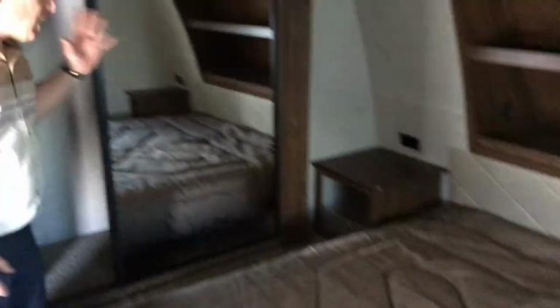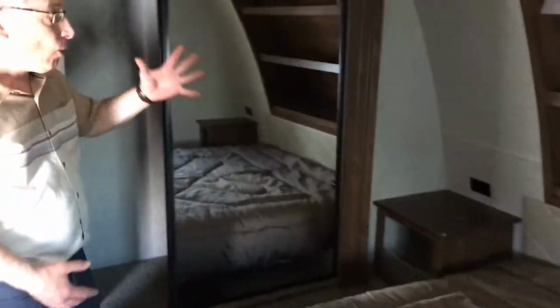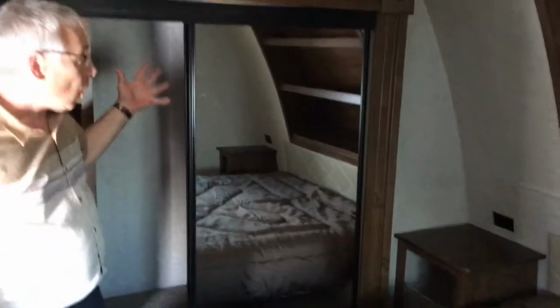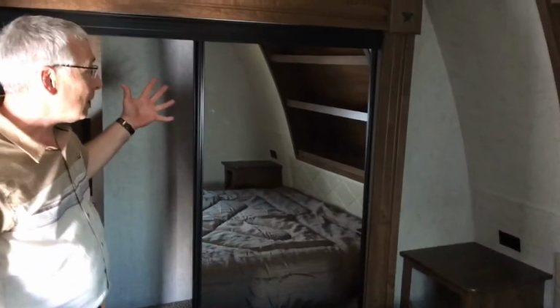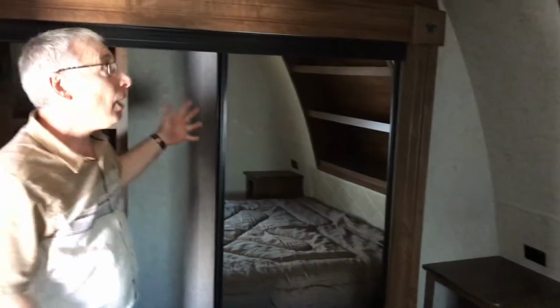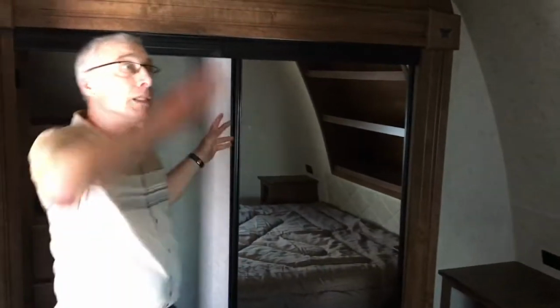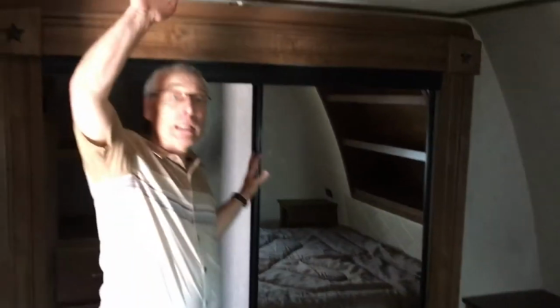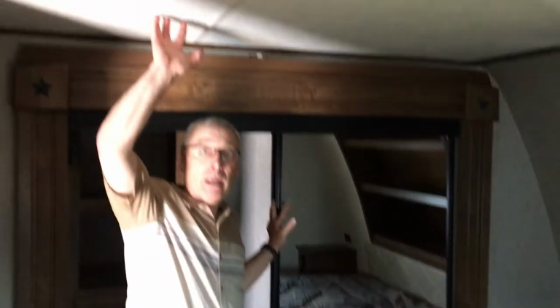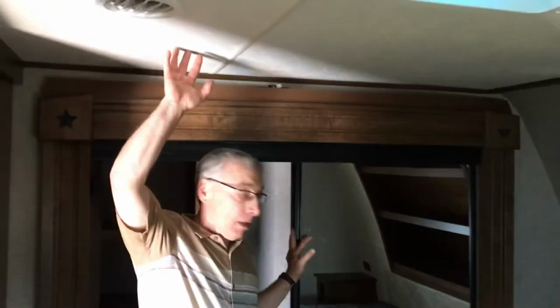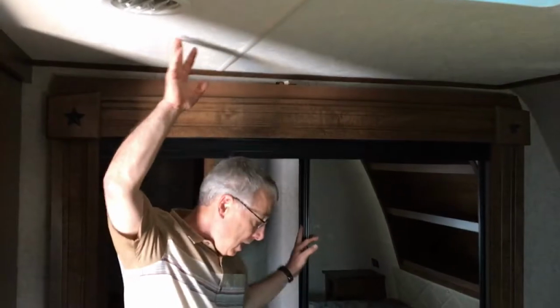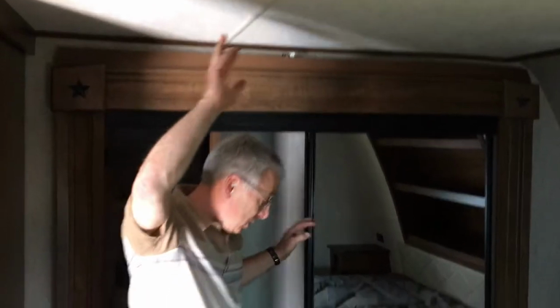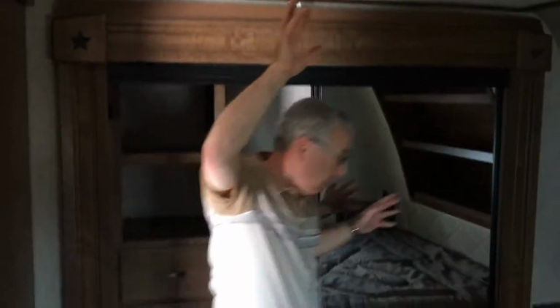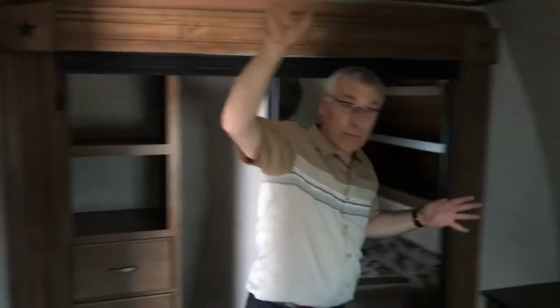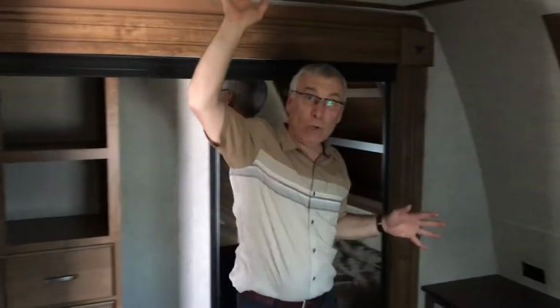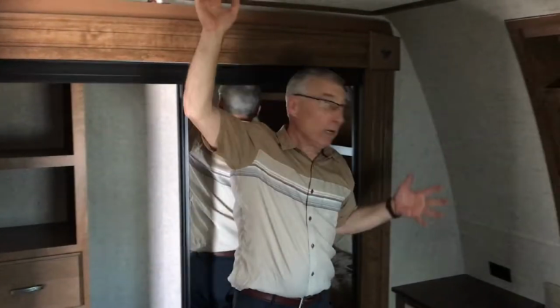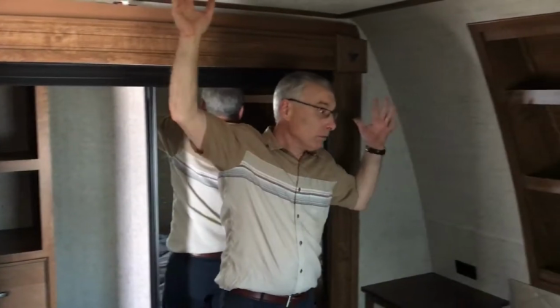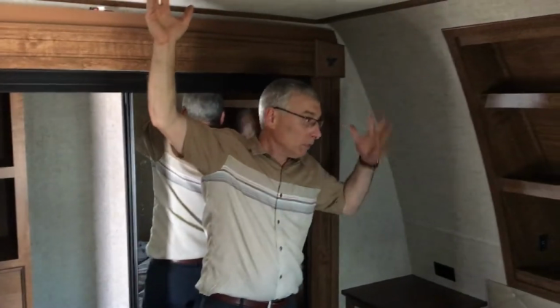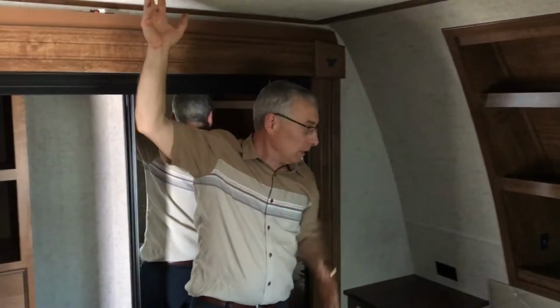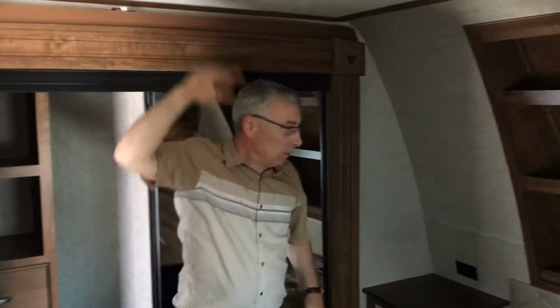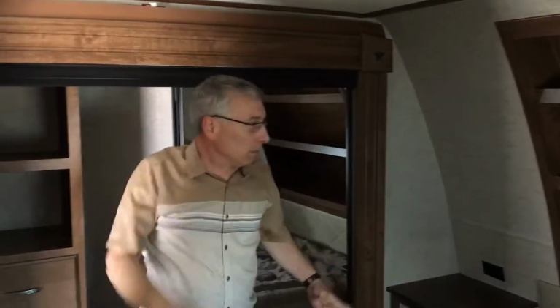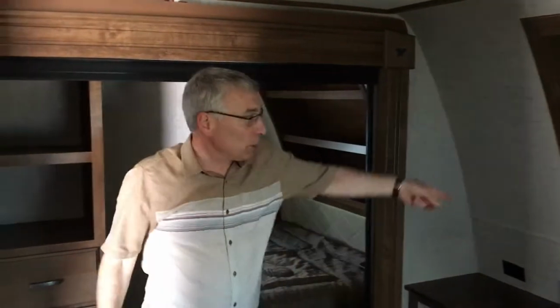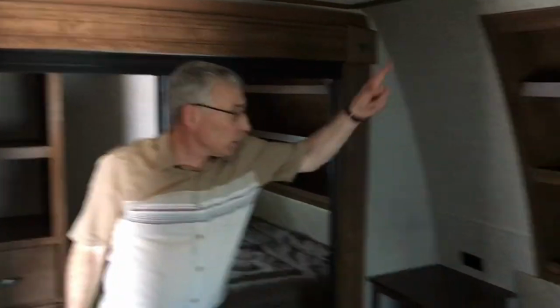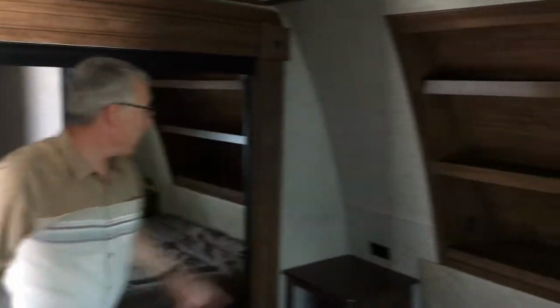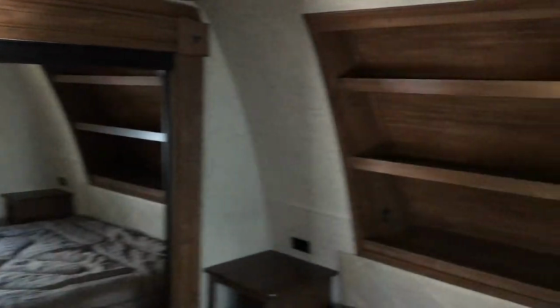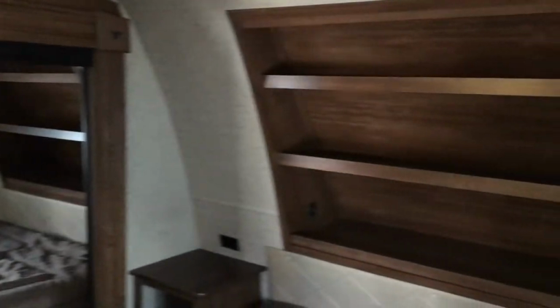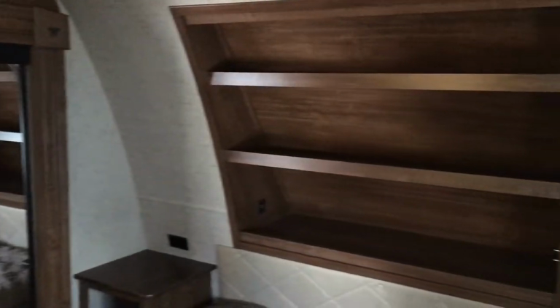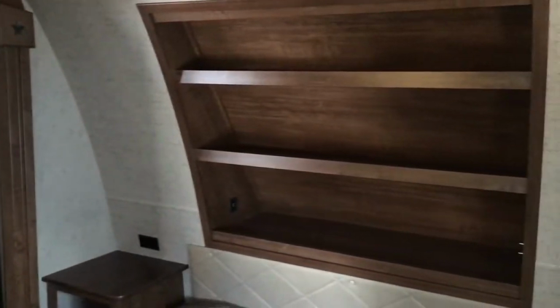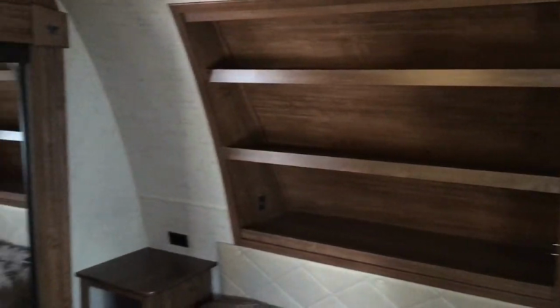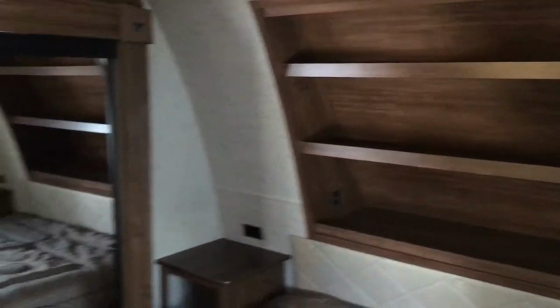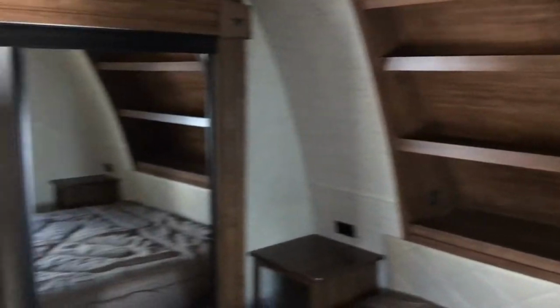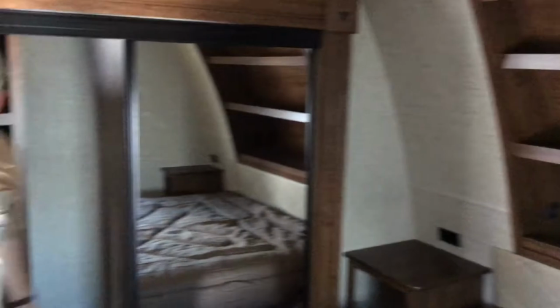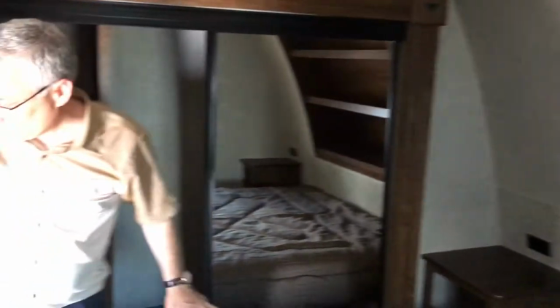Slide-out closet. And look at the ceiling height up here — nice storage up there. But nice big closet here with extra storage.